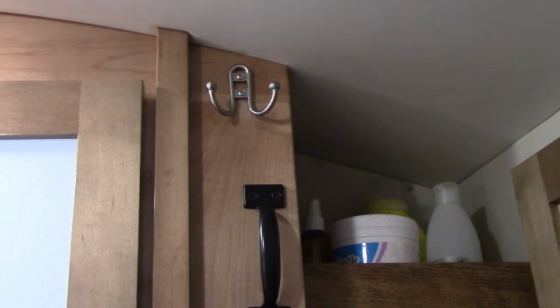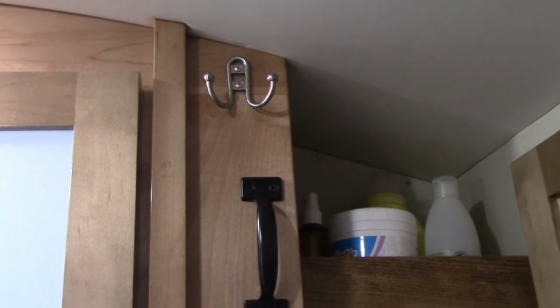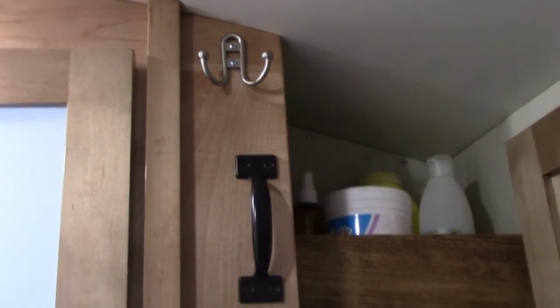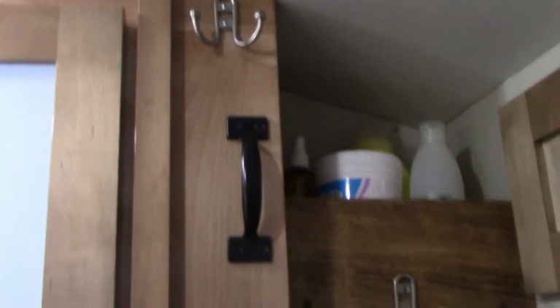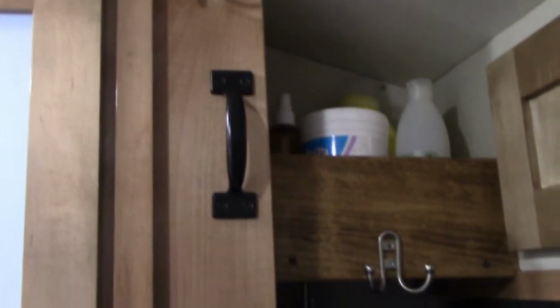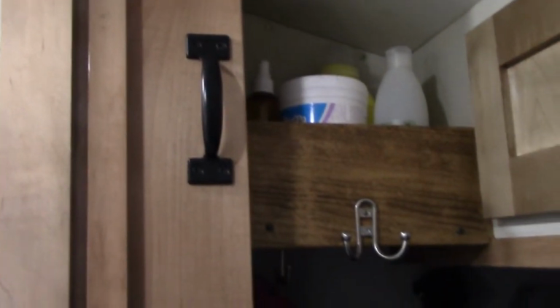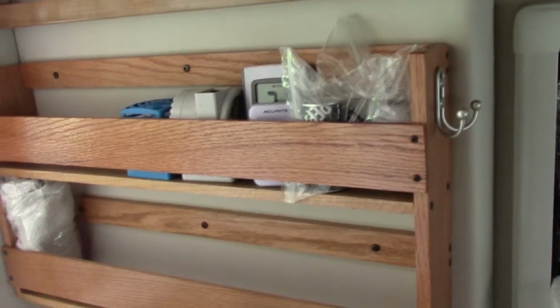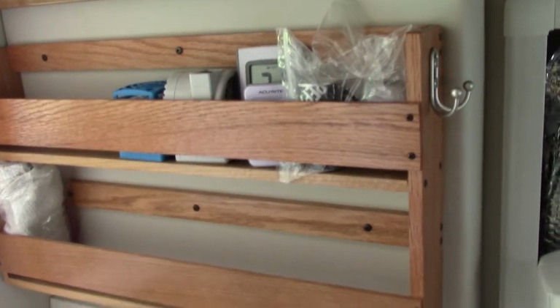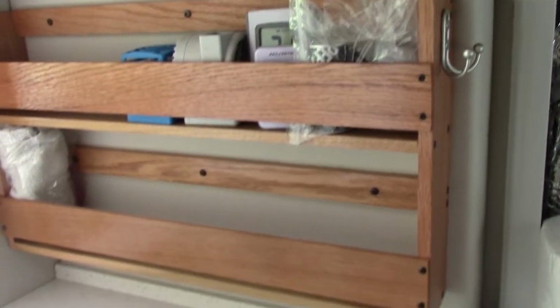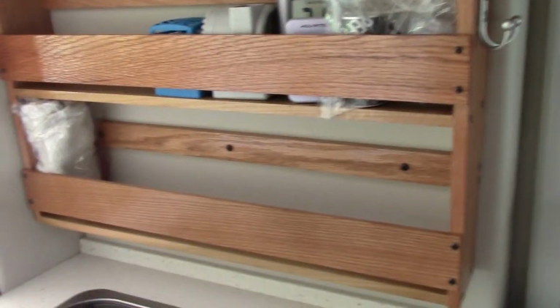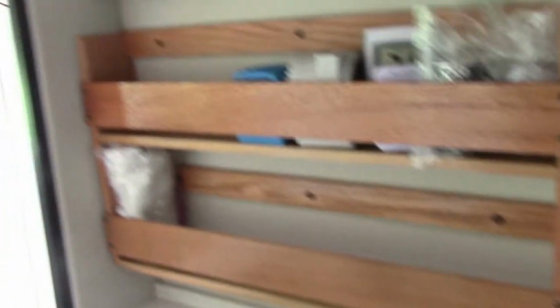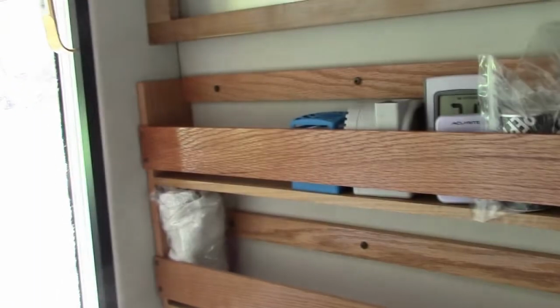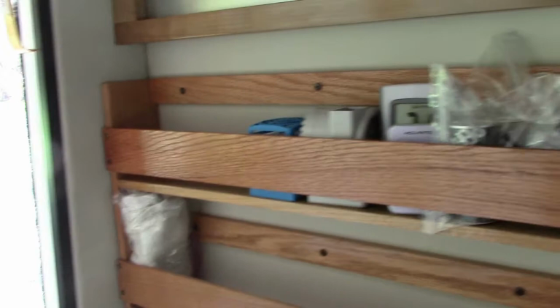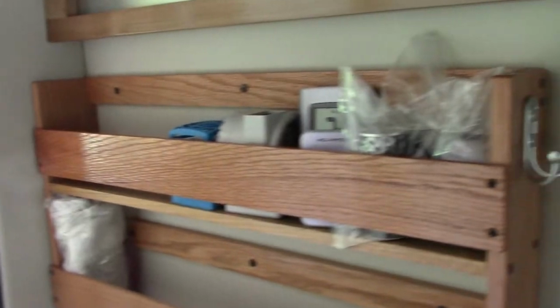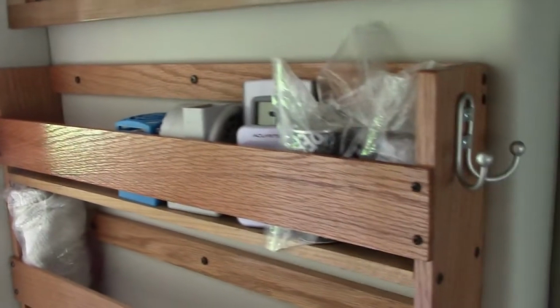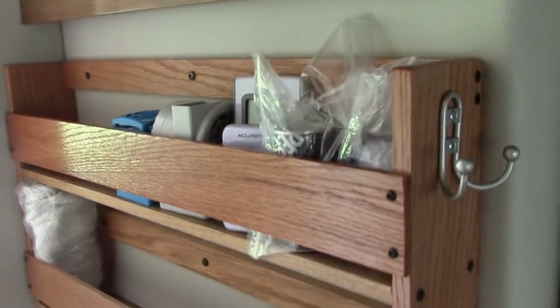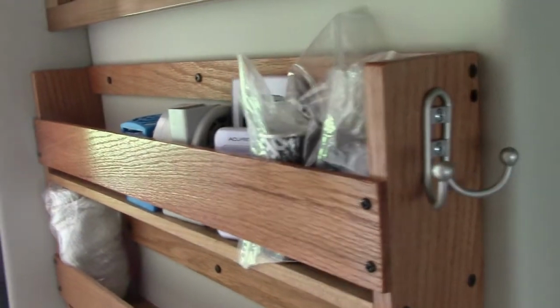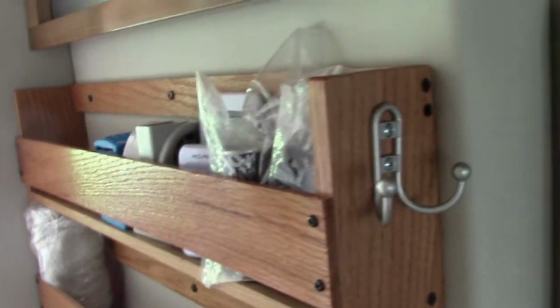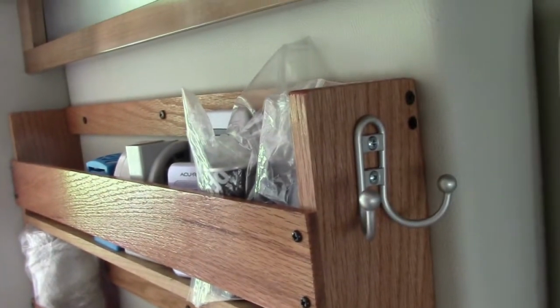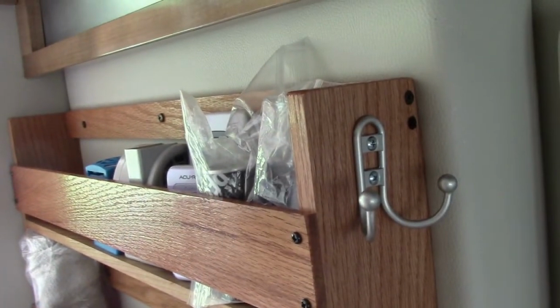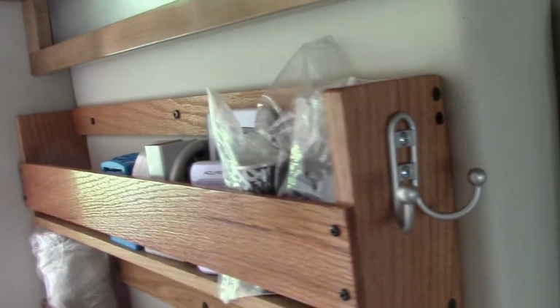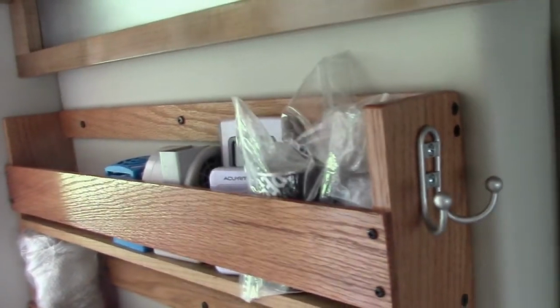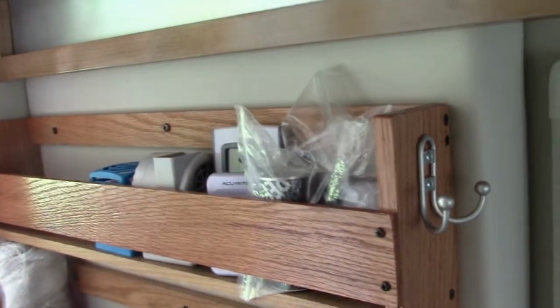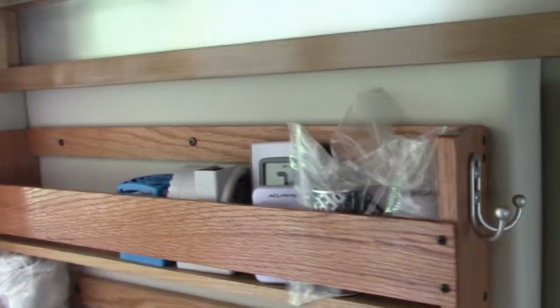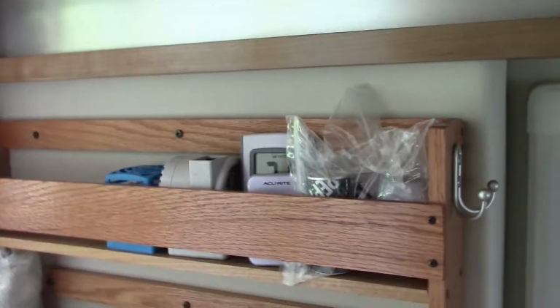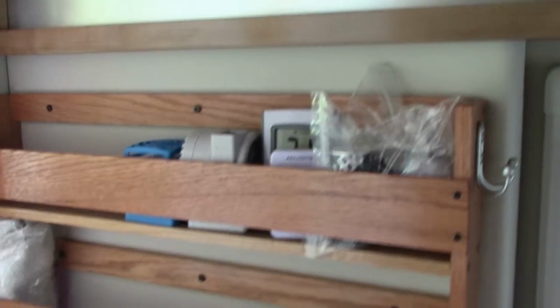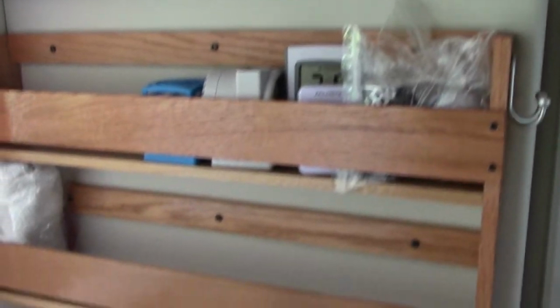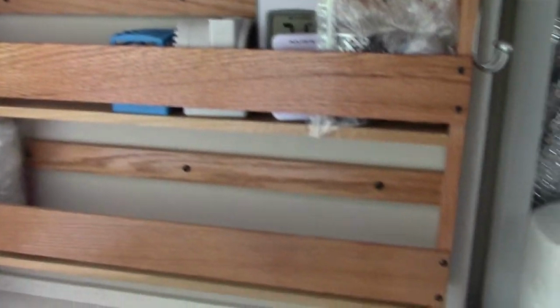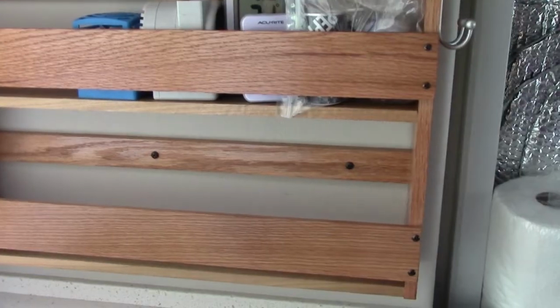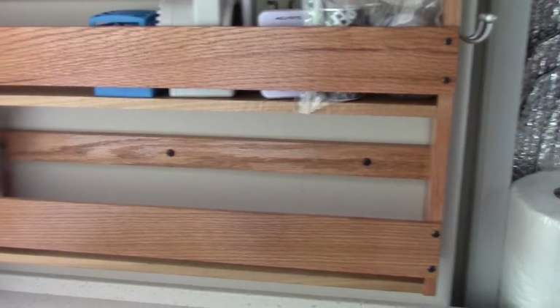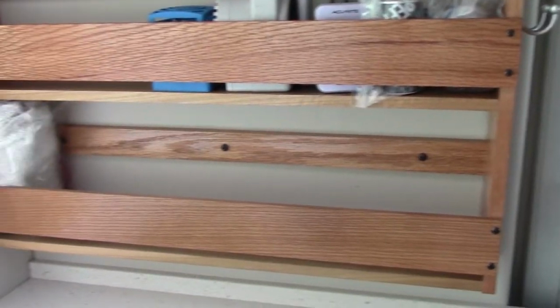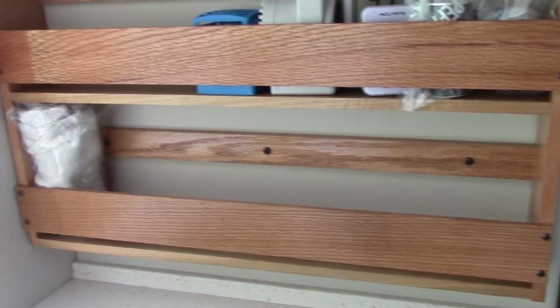And in the kitchen area, my husband built this amazing 24-inch double spice wrap or storage area. And it turned out great.